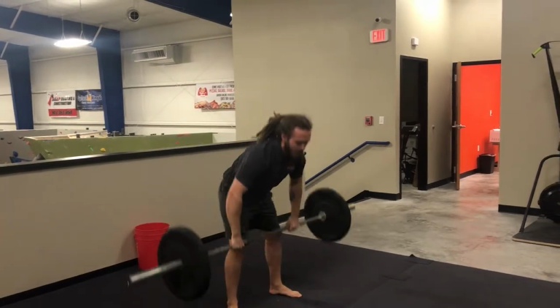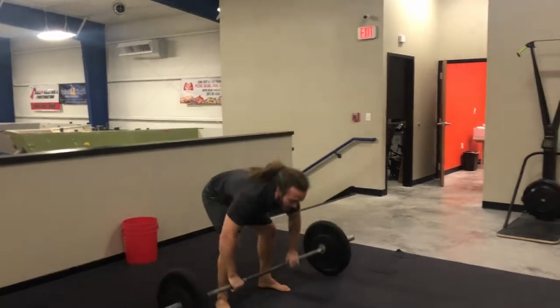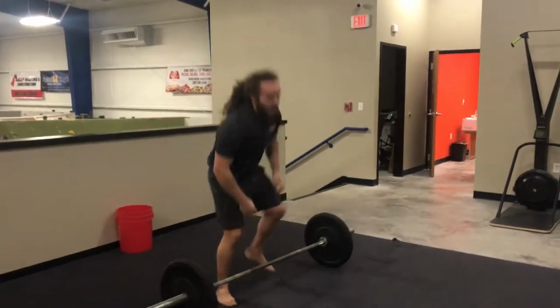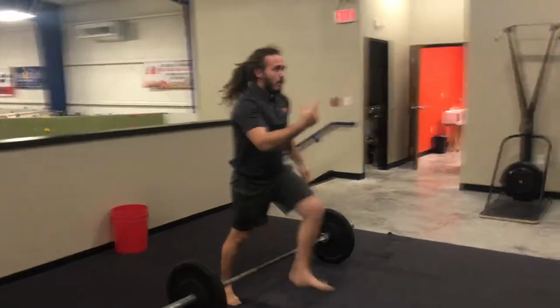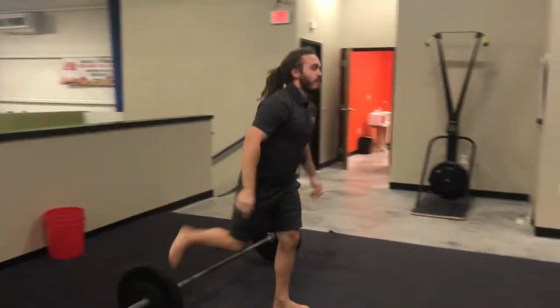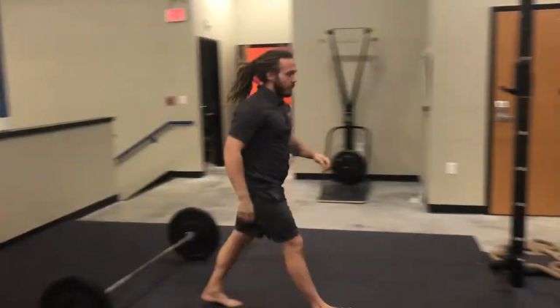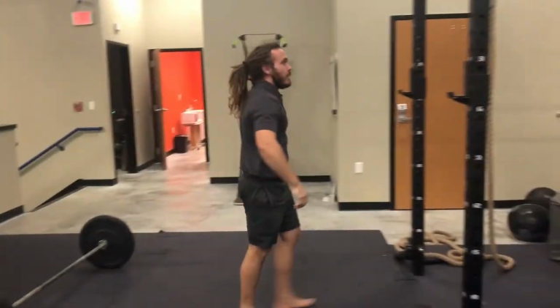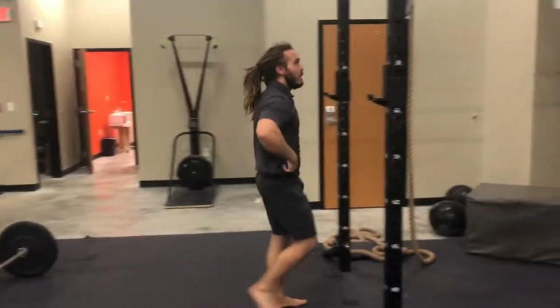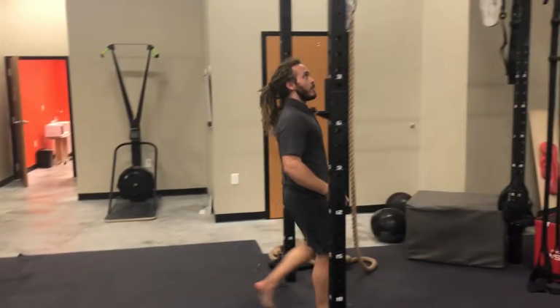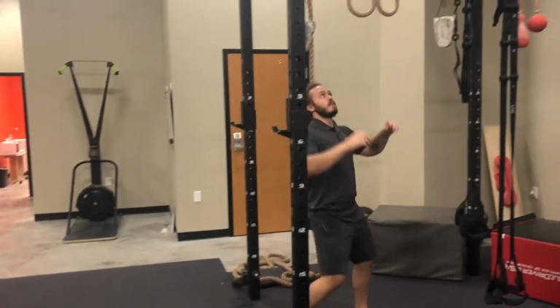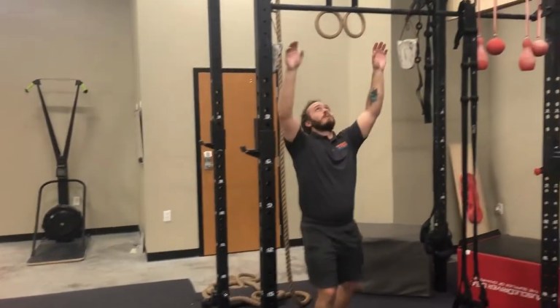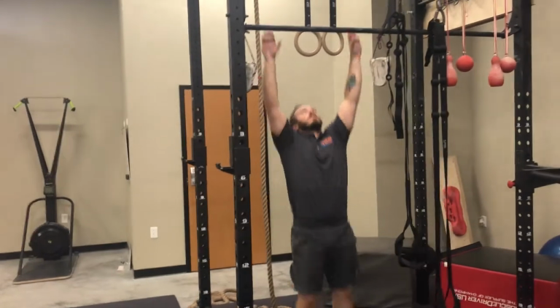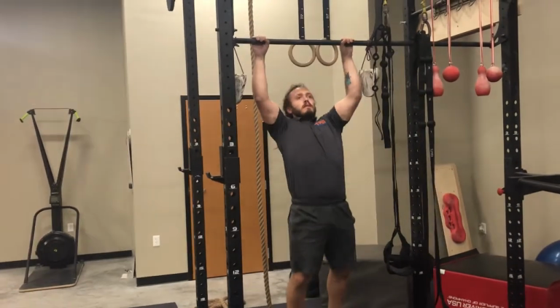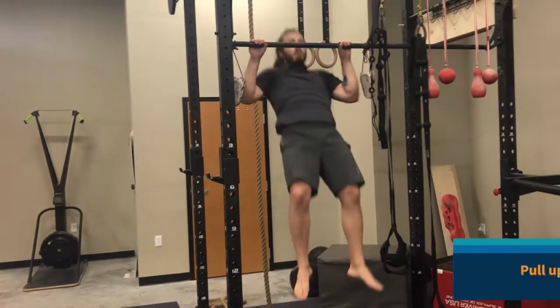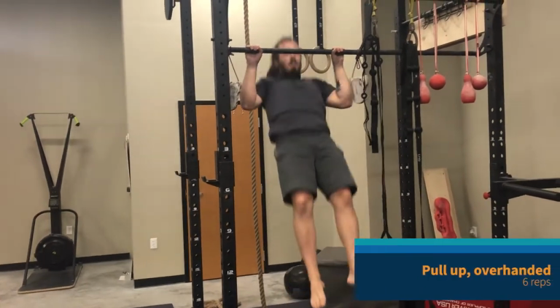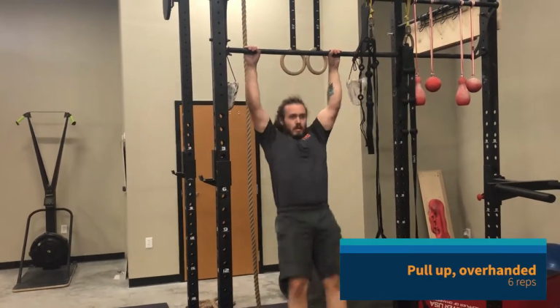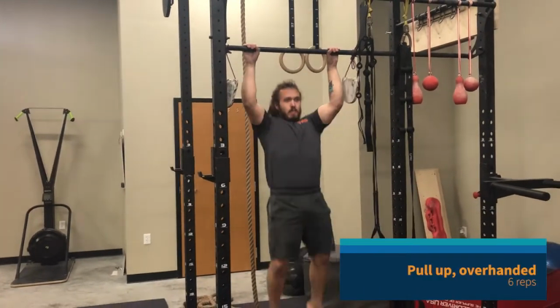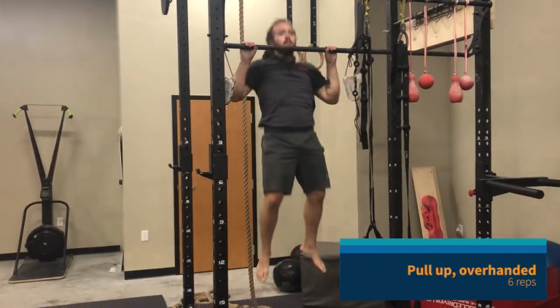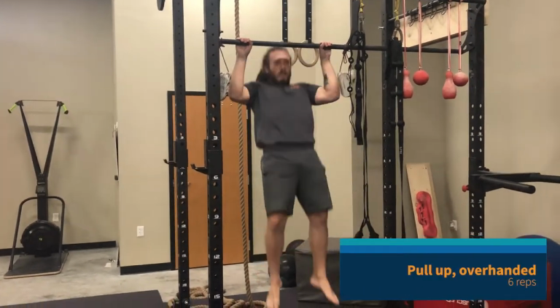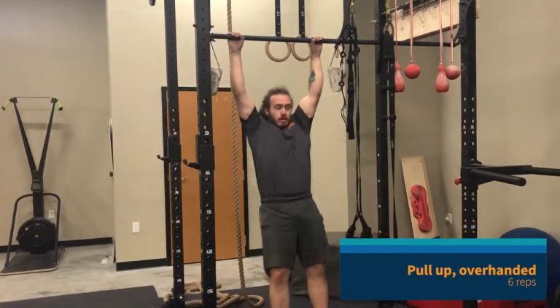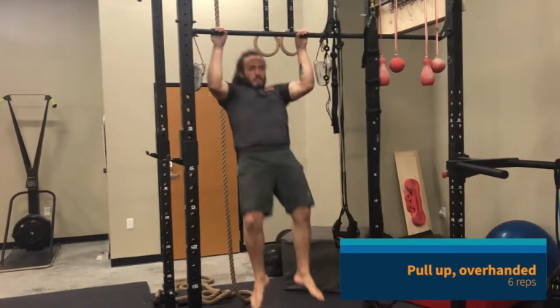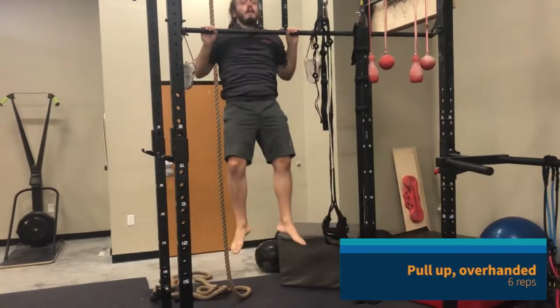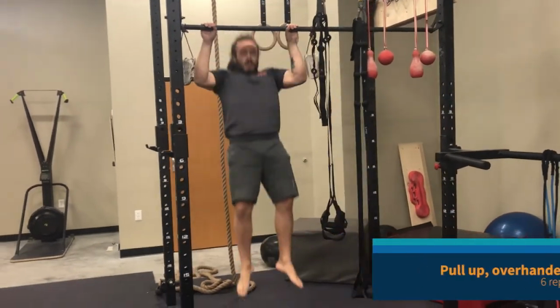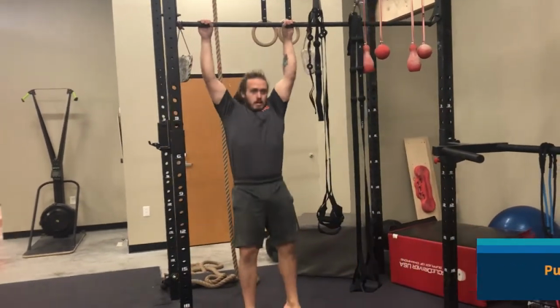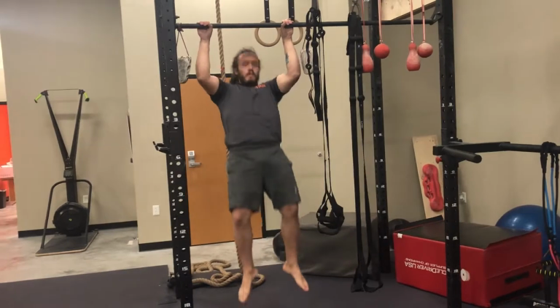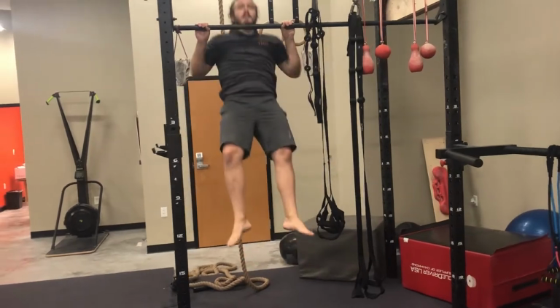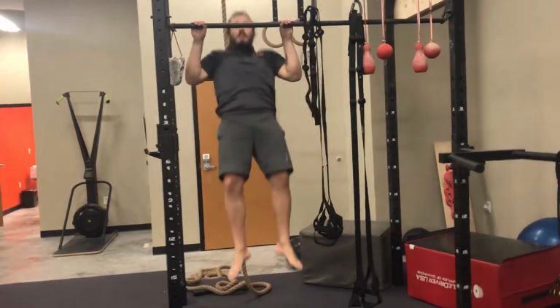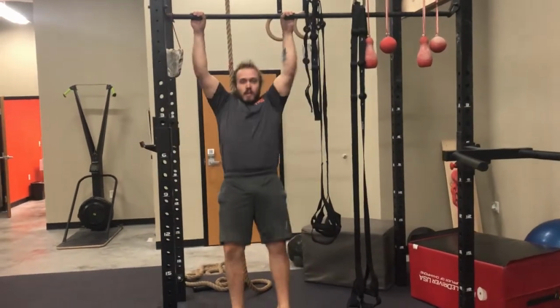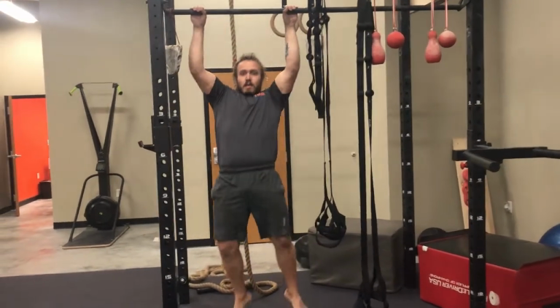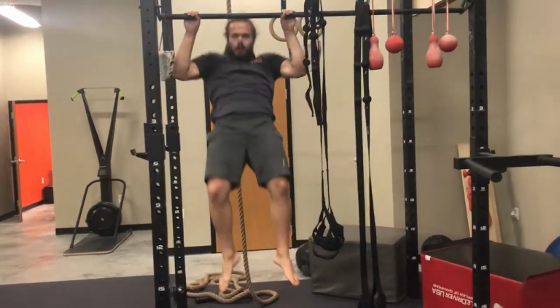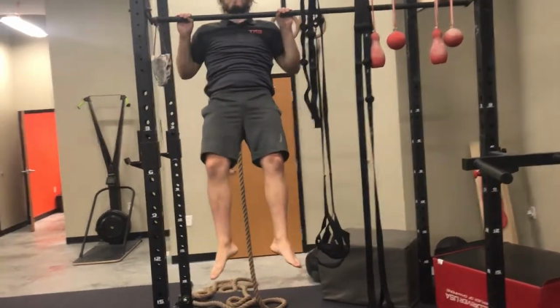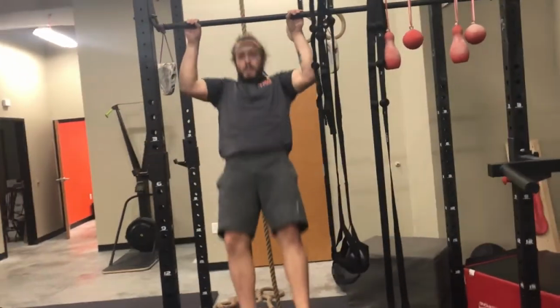I'm going to drop the bar, hop over here to the rig, and crank out six pull-ups. If you need some assistance with this, you can use a power band.